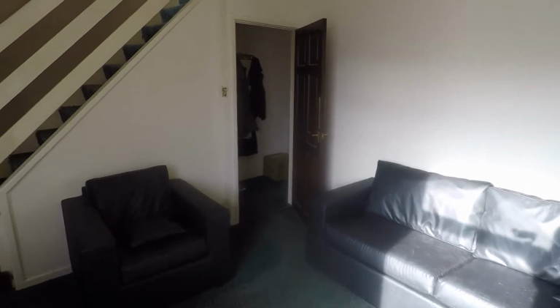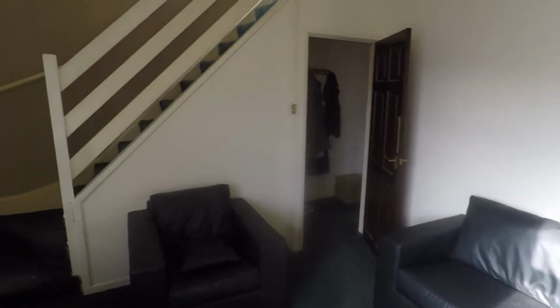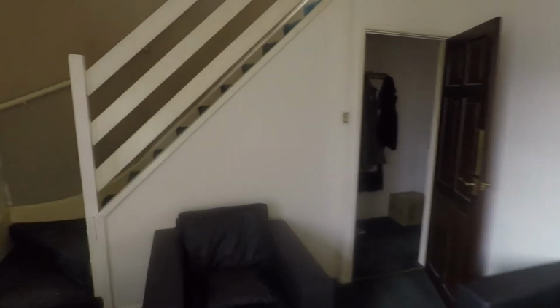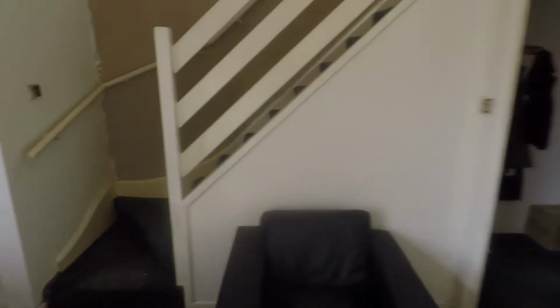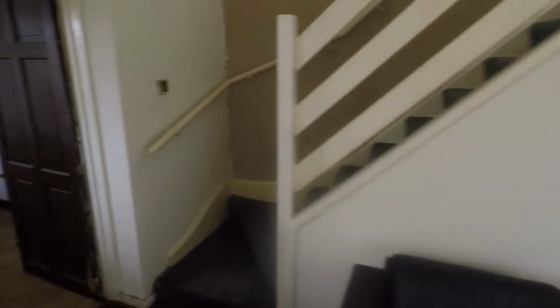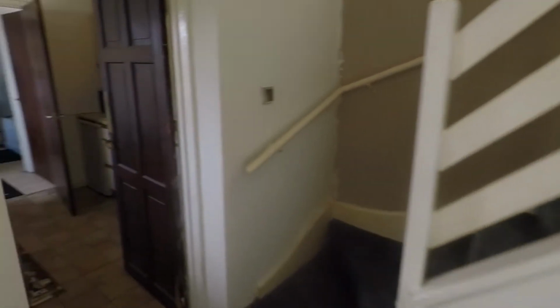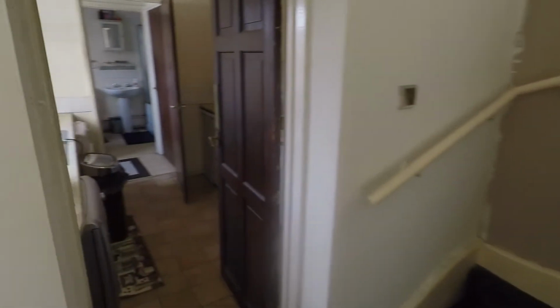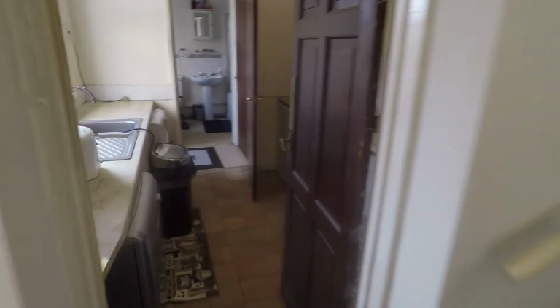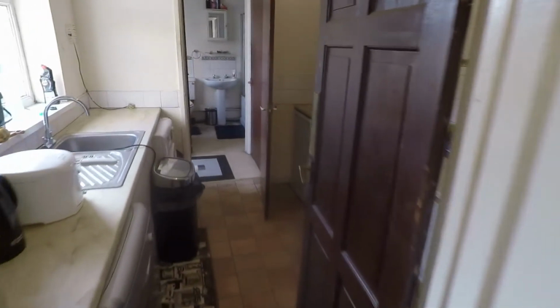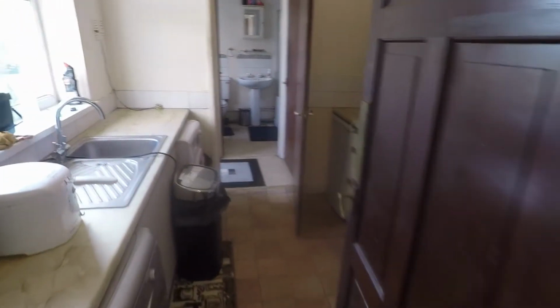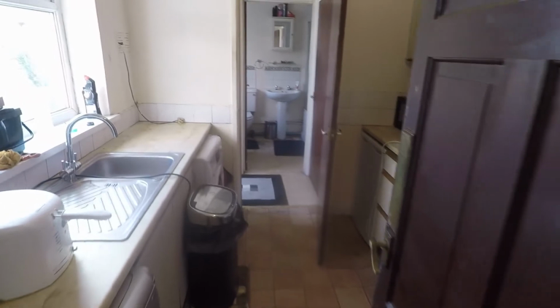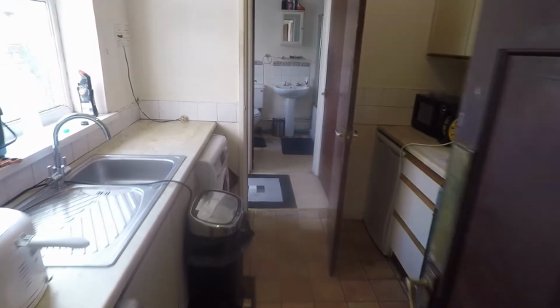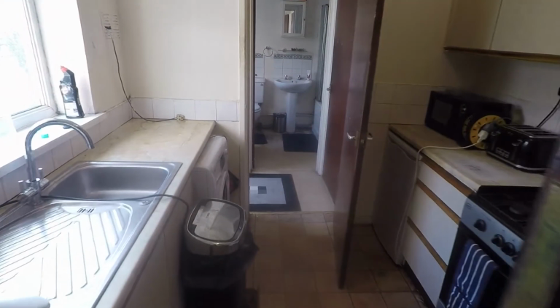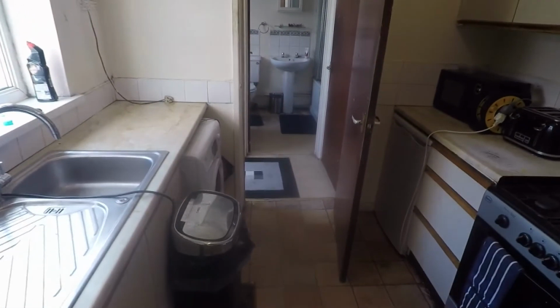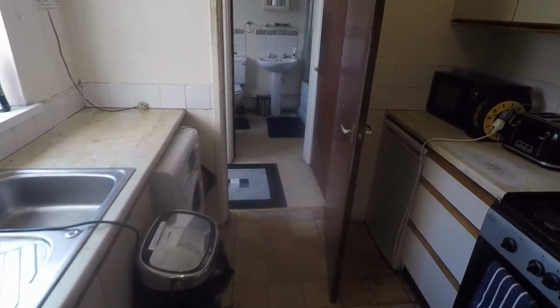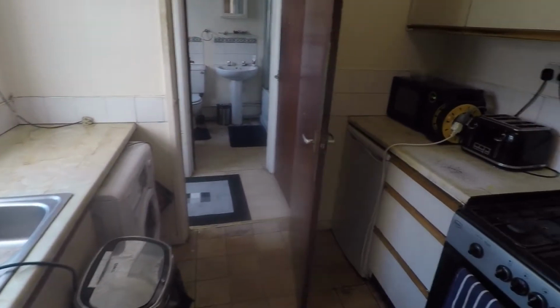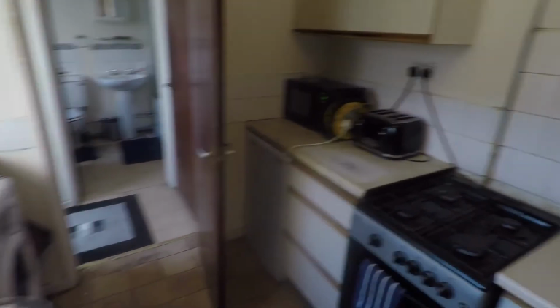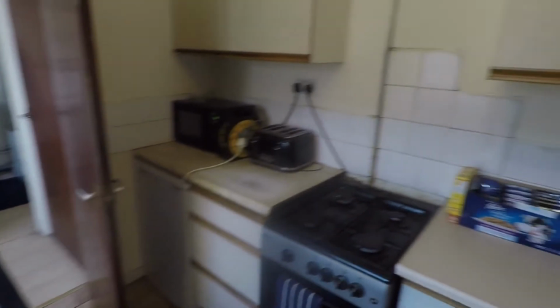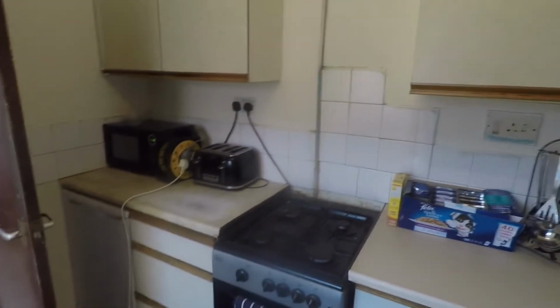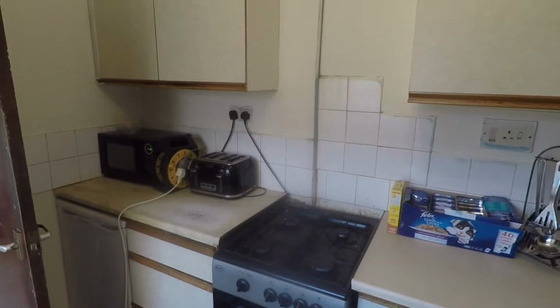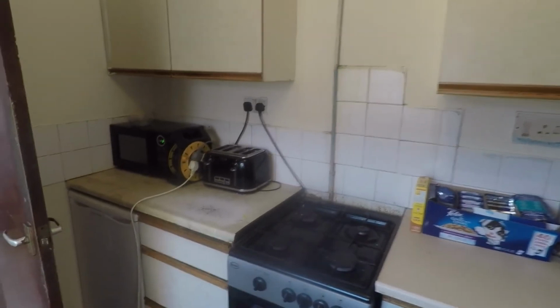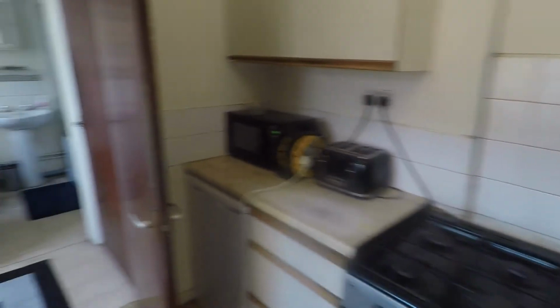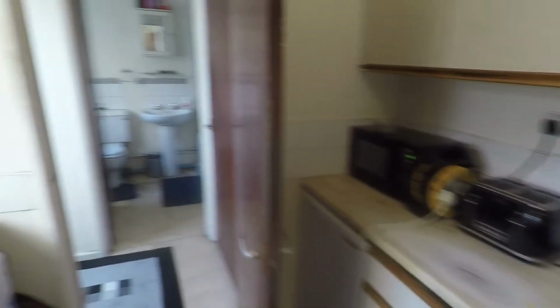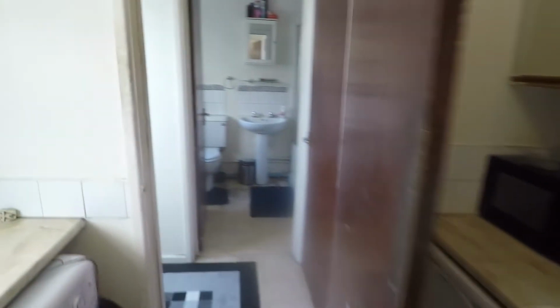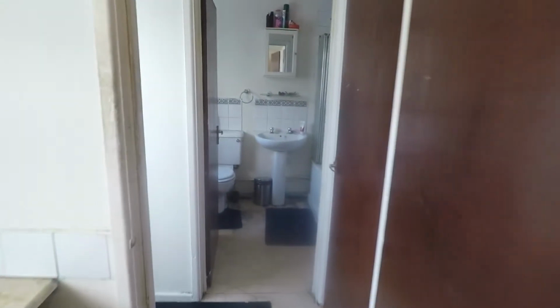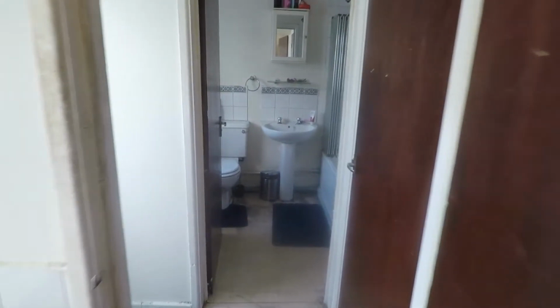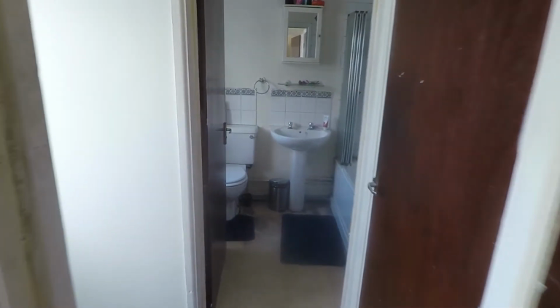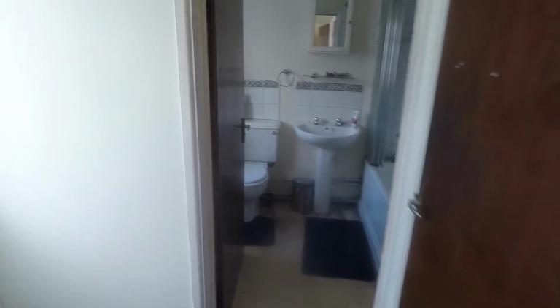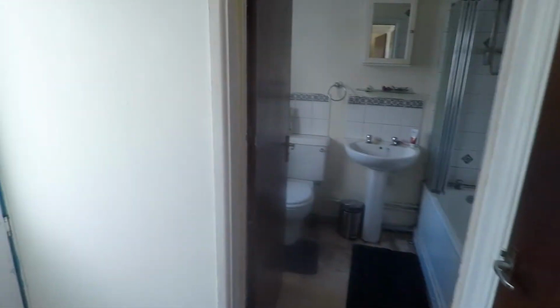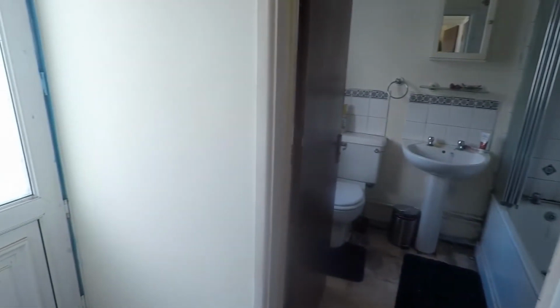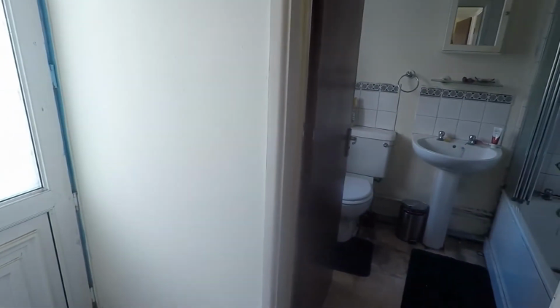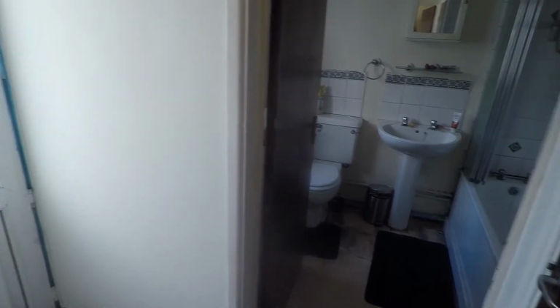To the rear we have the kitchen — galley style with unit storage on both the left and right hand side. Some more units up top as well, and lots of potential for the kitchen area here. There is also access out onto the garden.